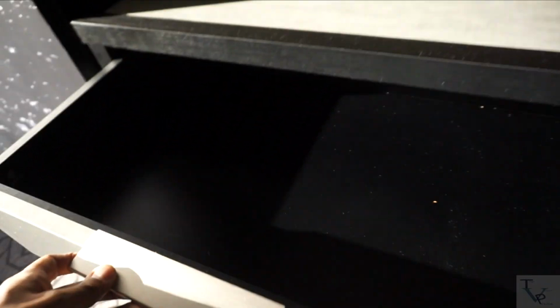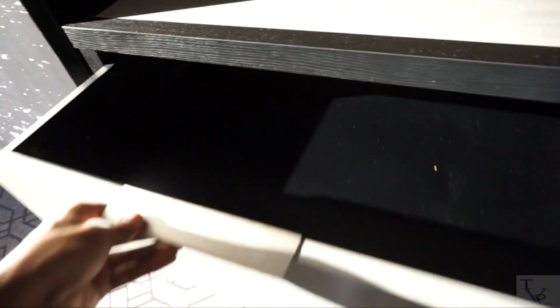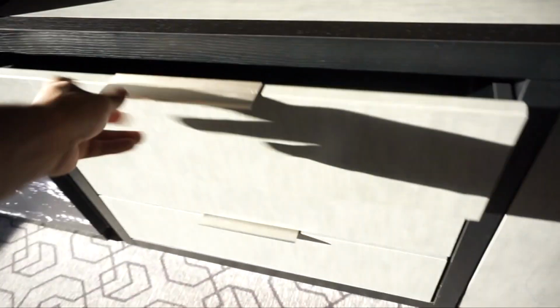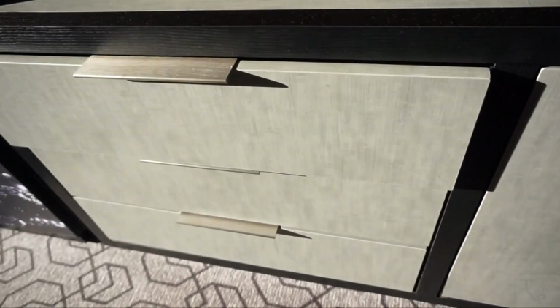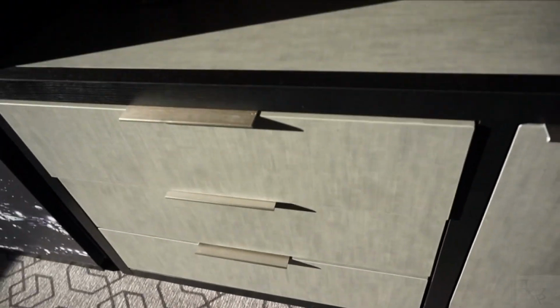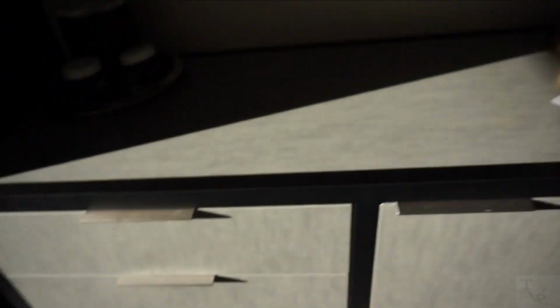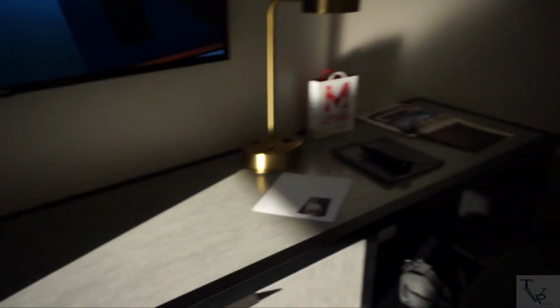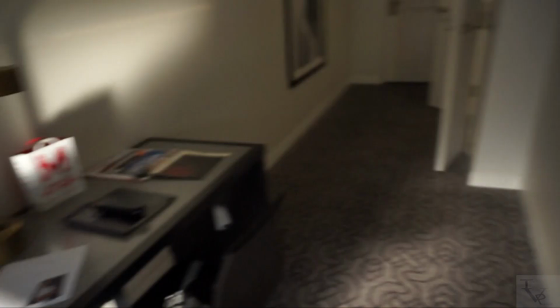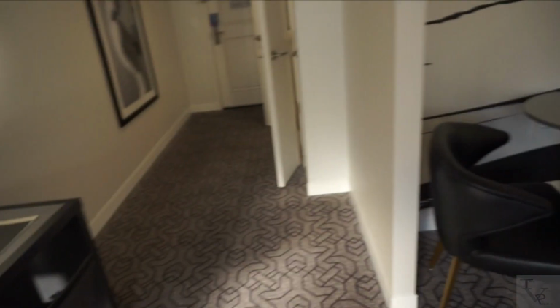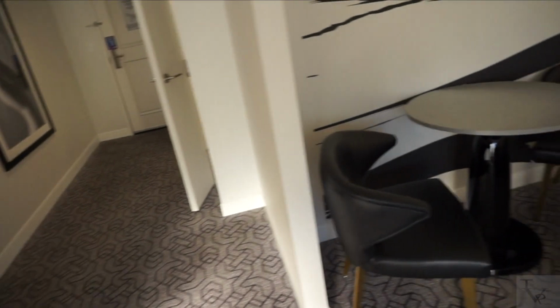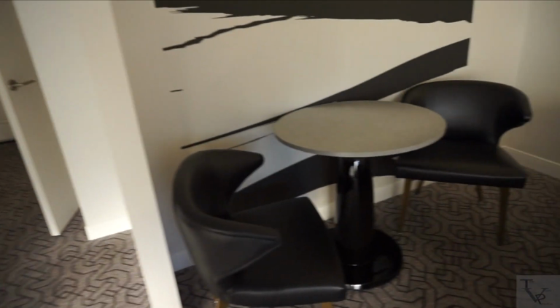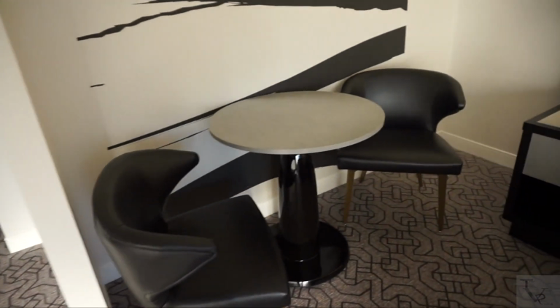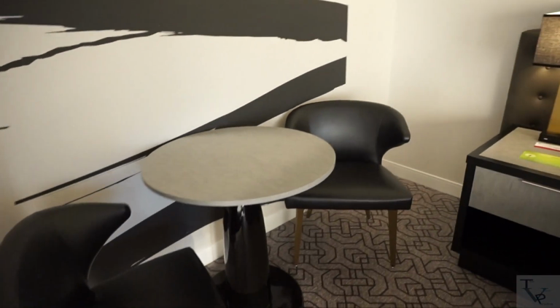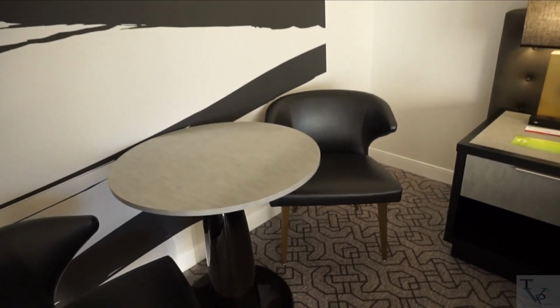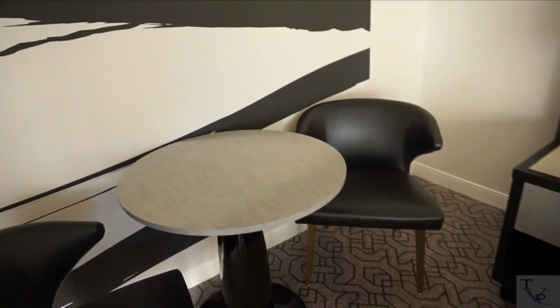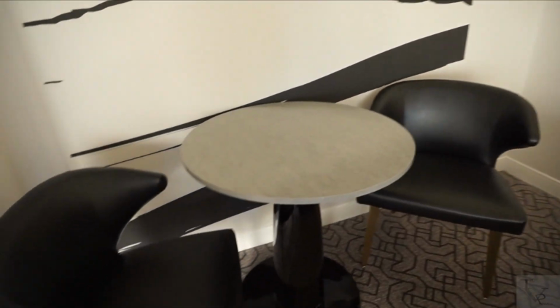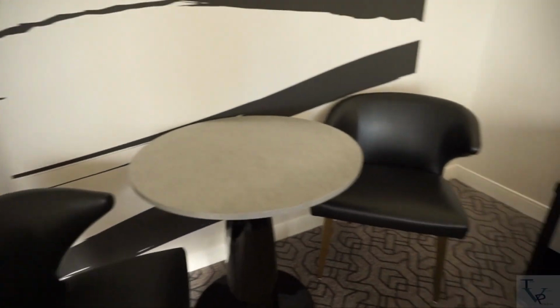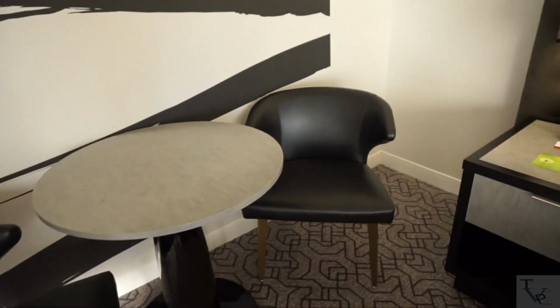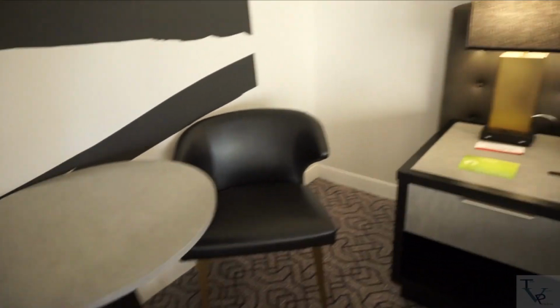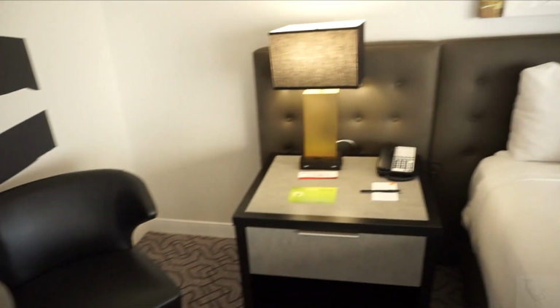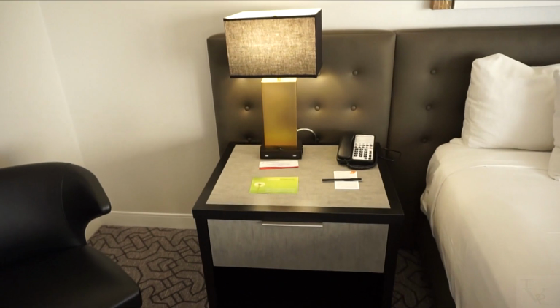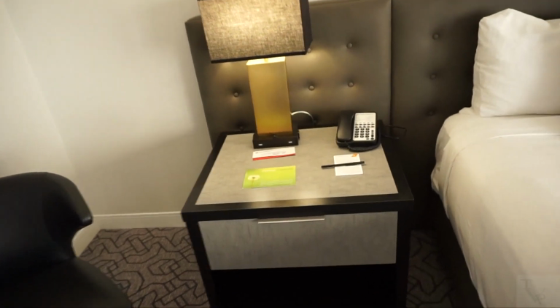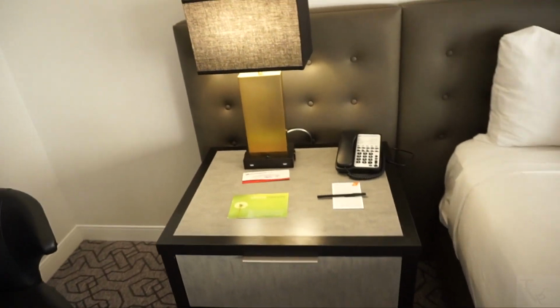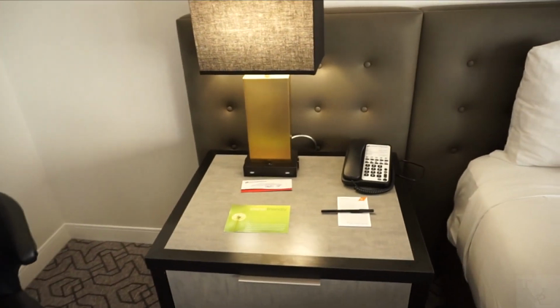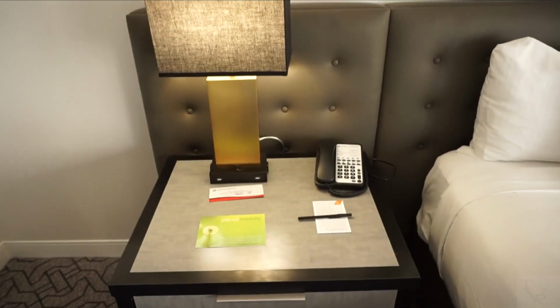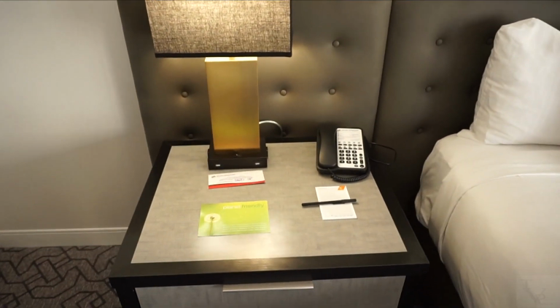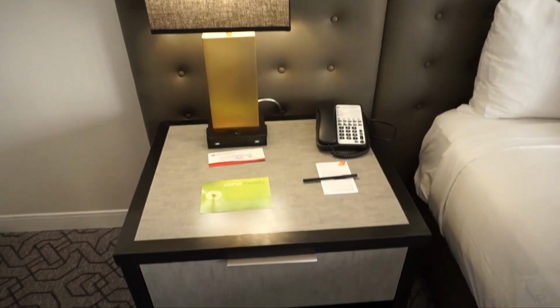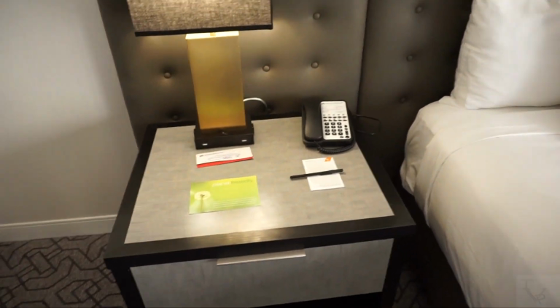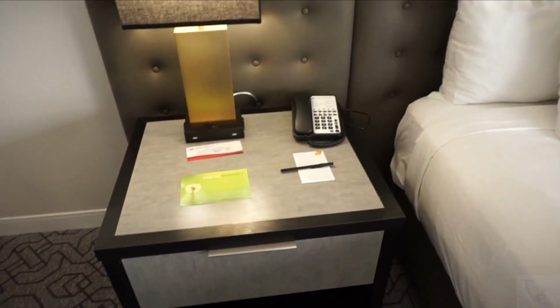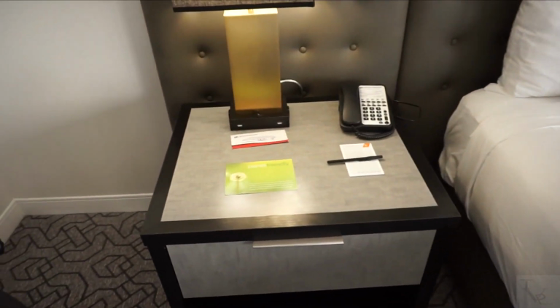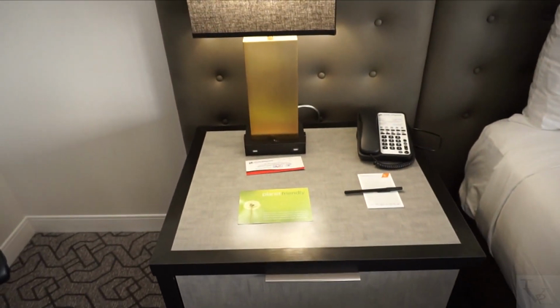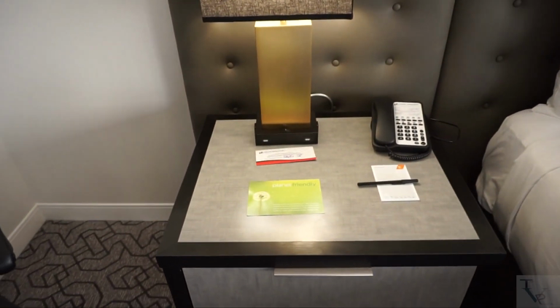There are also complimentary cups with an ice bucket, so if you need some ice it's there for you. These are just drawers if you need the storage. Headed over this way, you've got a table and a couple chairs, so if you want to eat or need a place to relax for some guests you've got that as well.